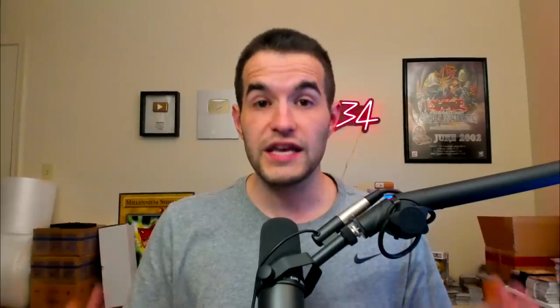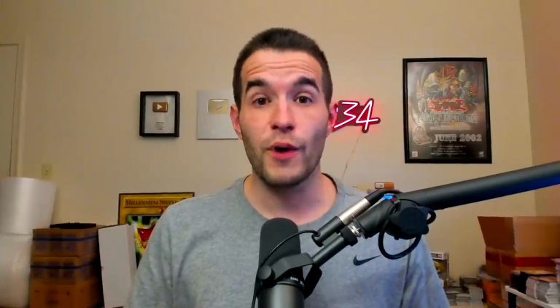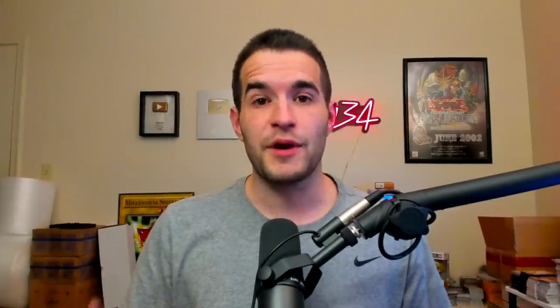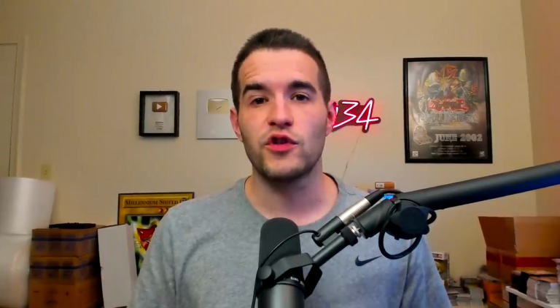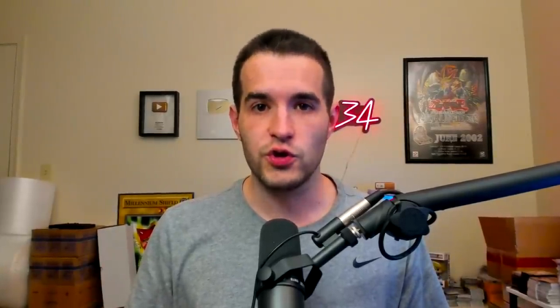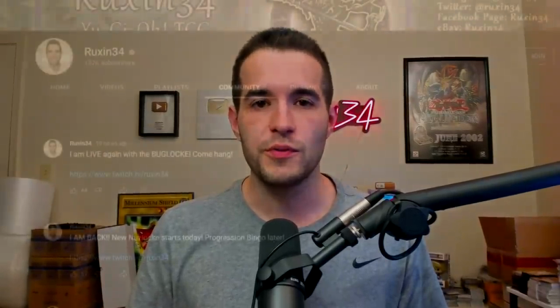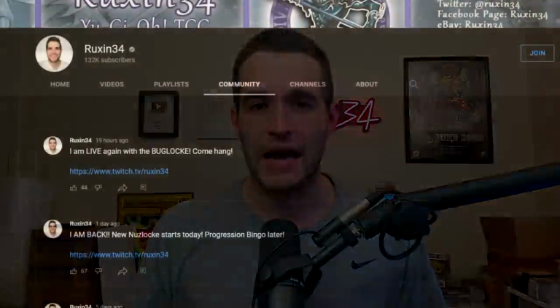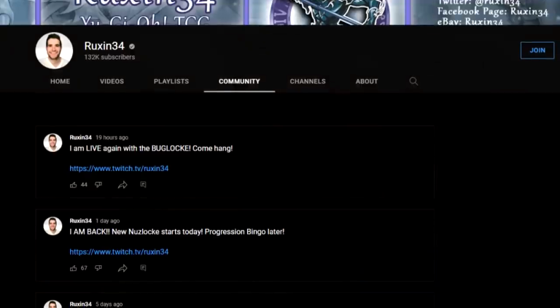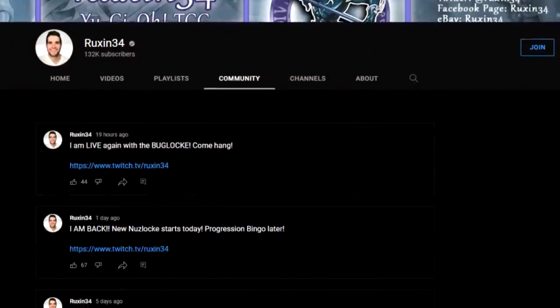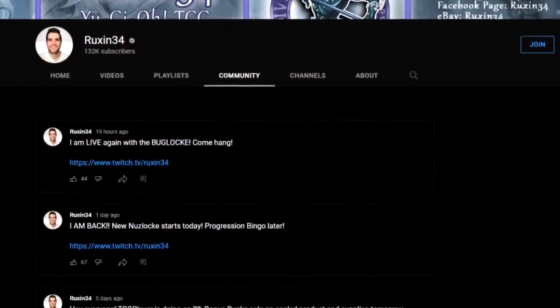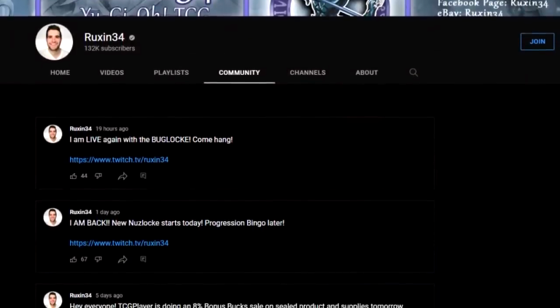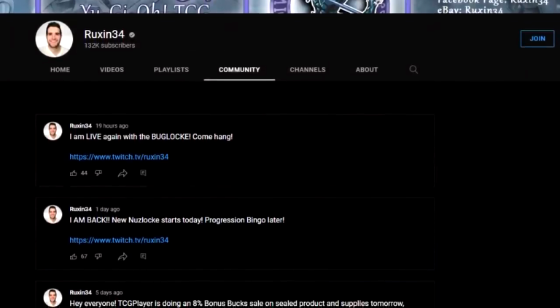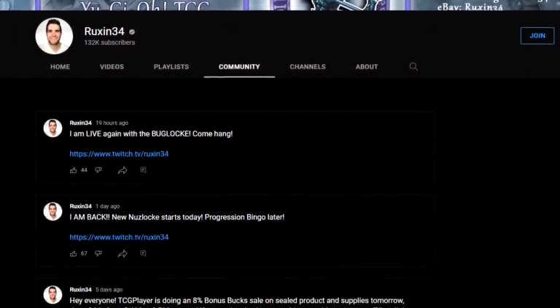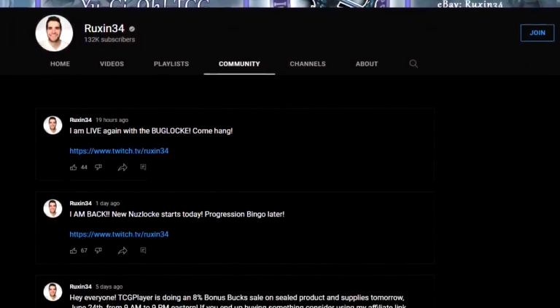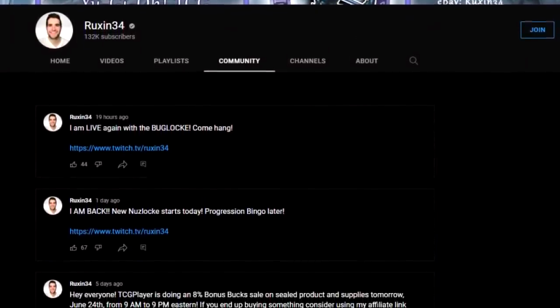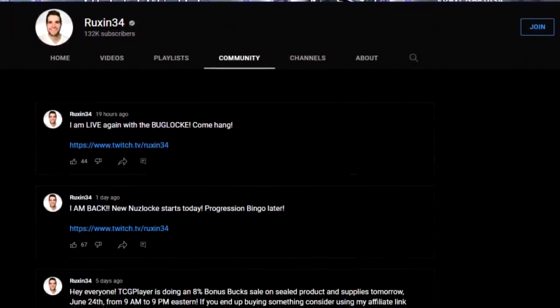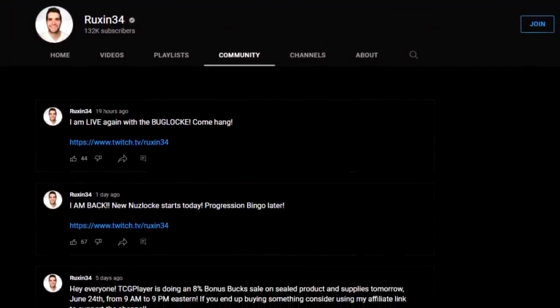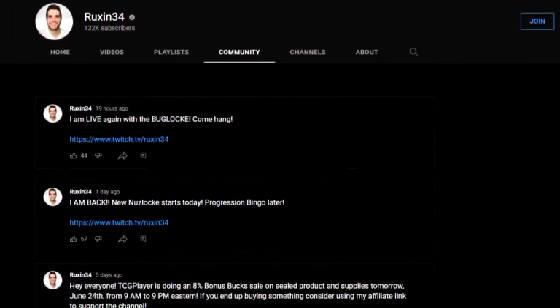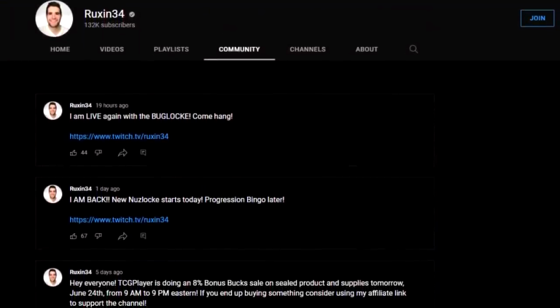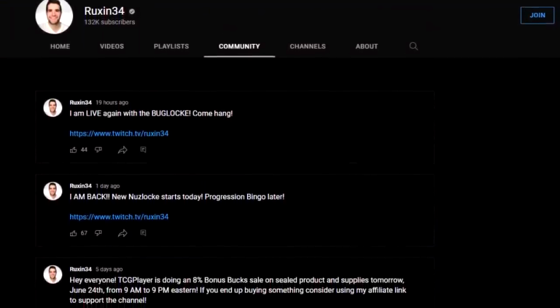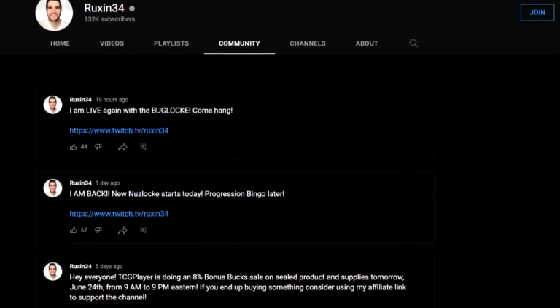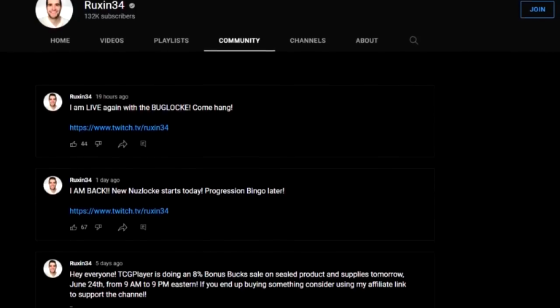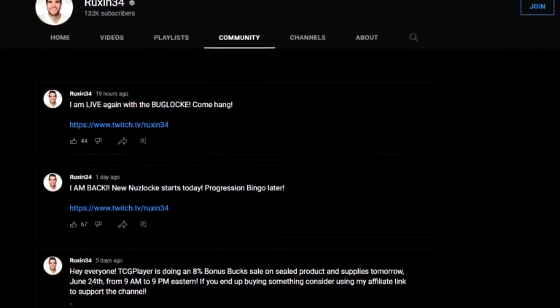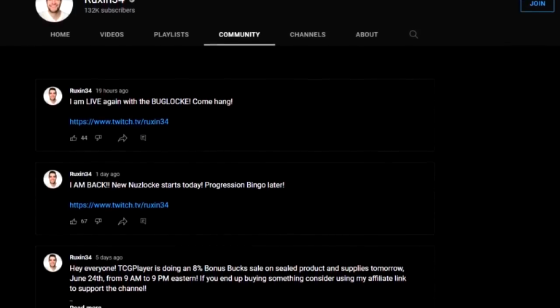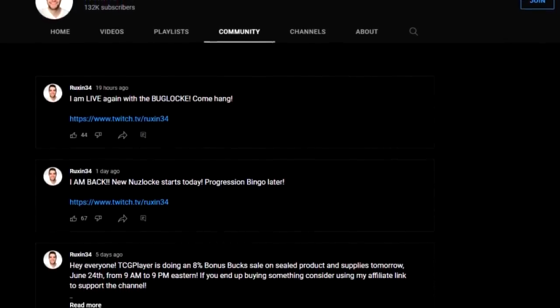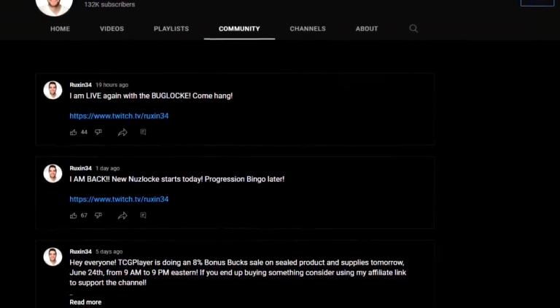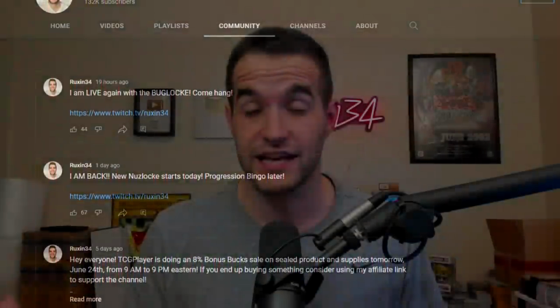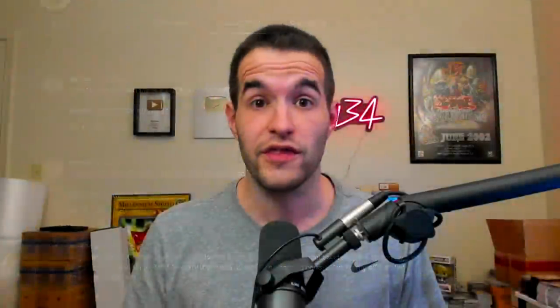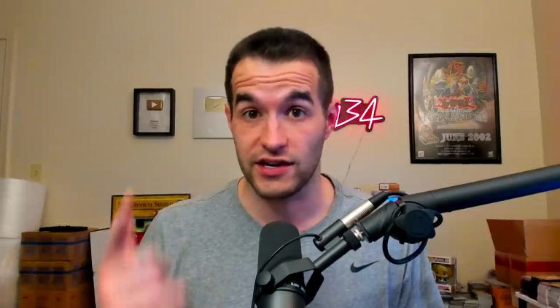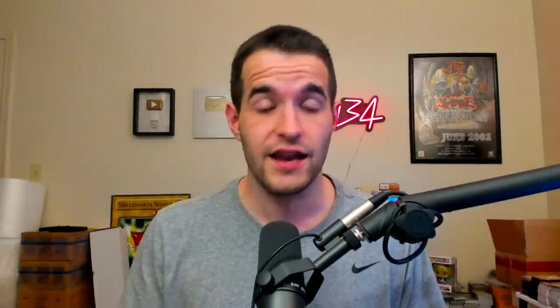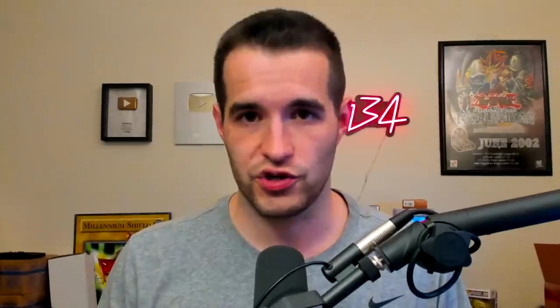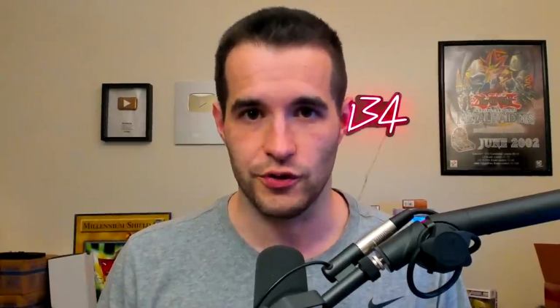And speaking of giveaways, I'm announcing those on the YouTube community tab. If I haven't done it yet at the time of this video, it will be very soon. I'm pretty far behind, so I apologize for that. But go check out the YouTube community tab — if you haven't seen it in the last month, then I haven't done it yet. Should be soon.